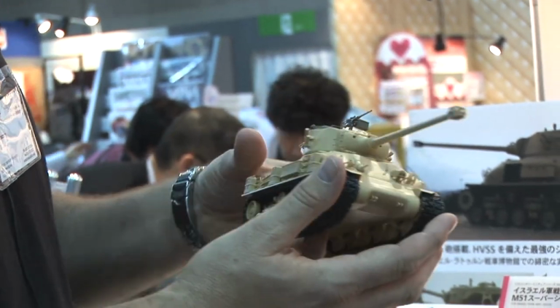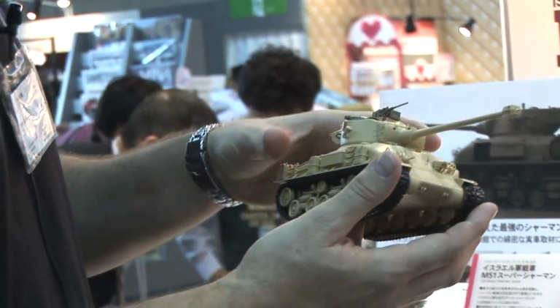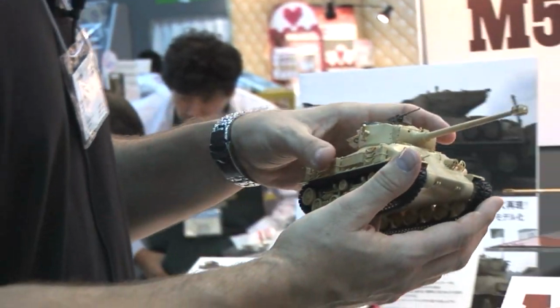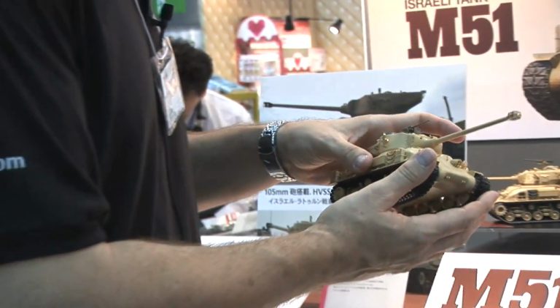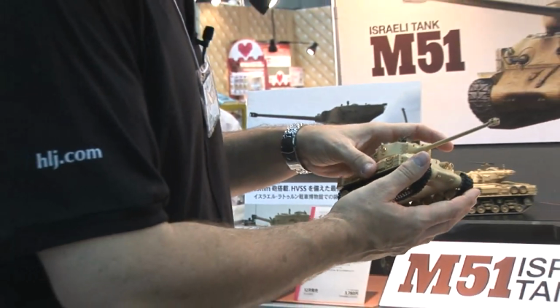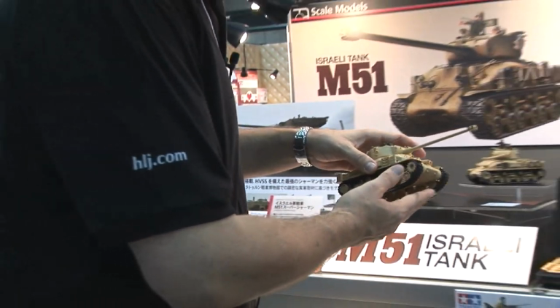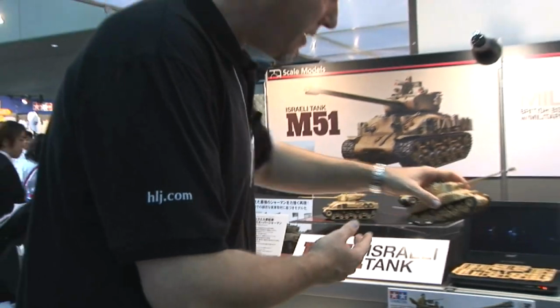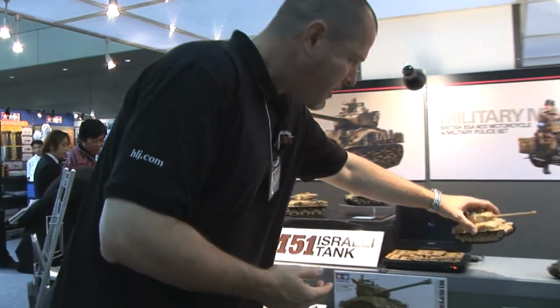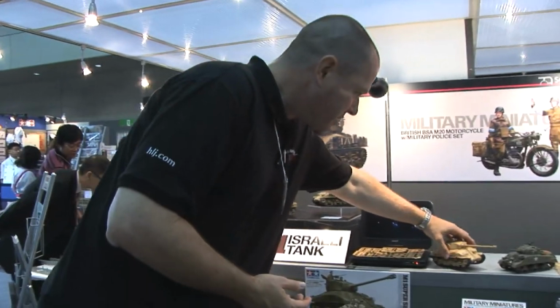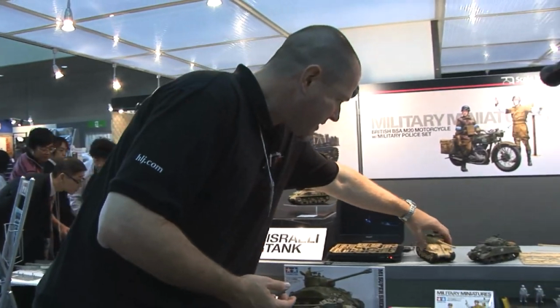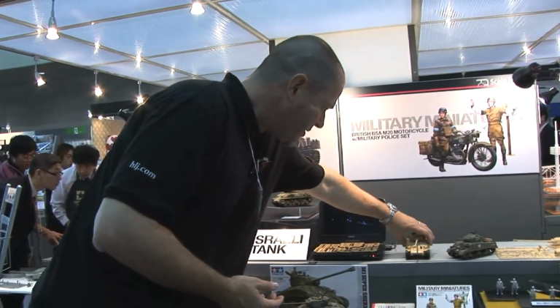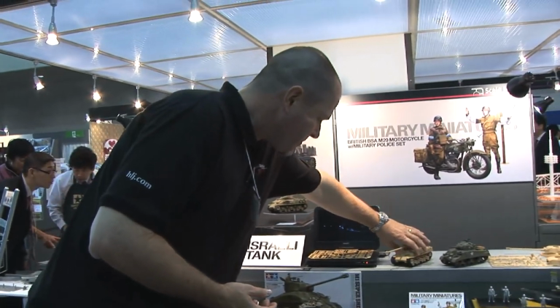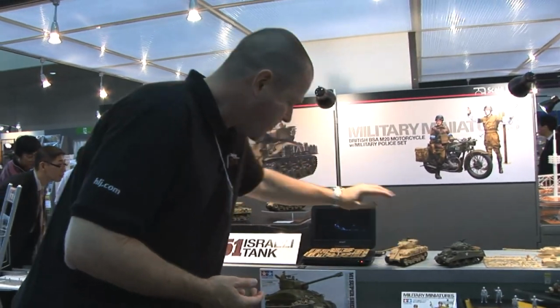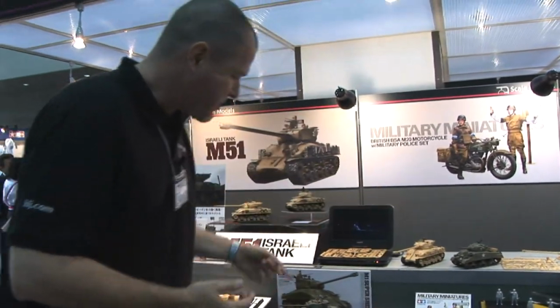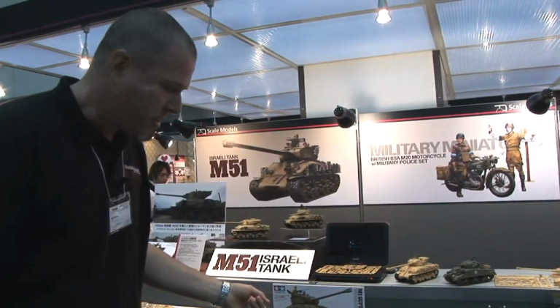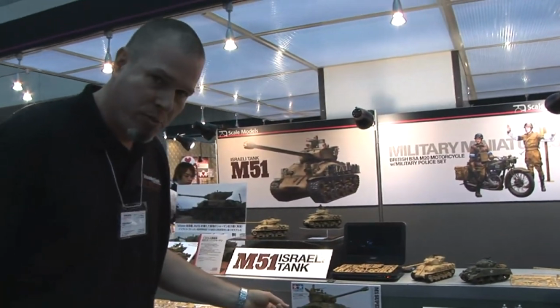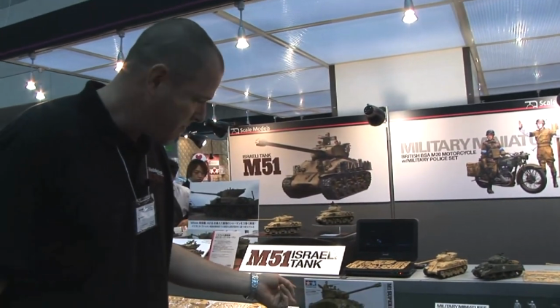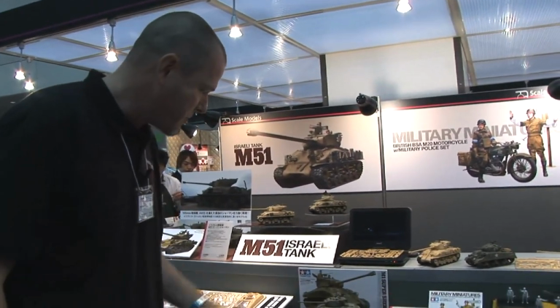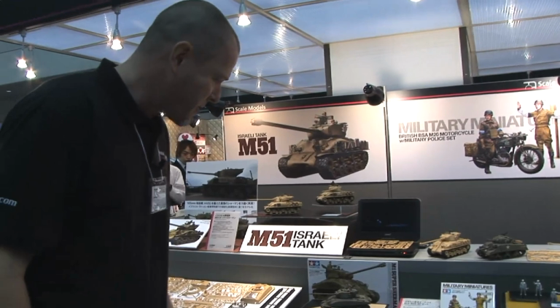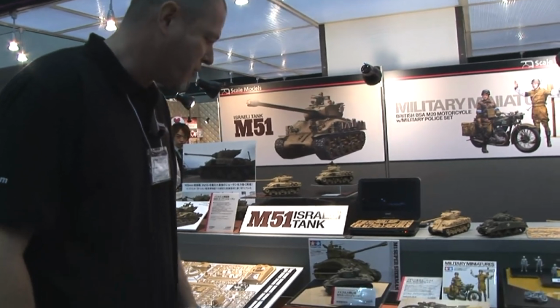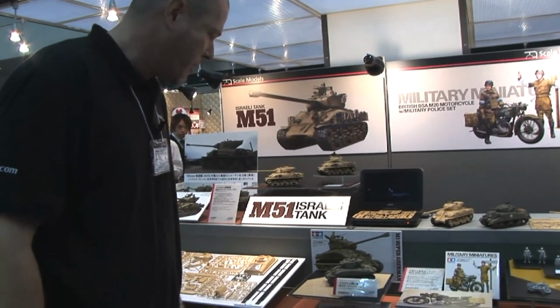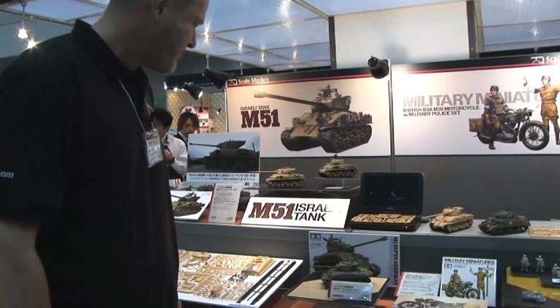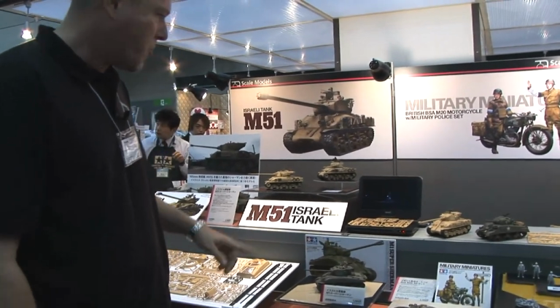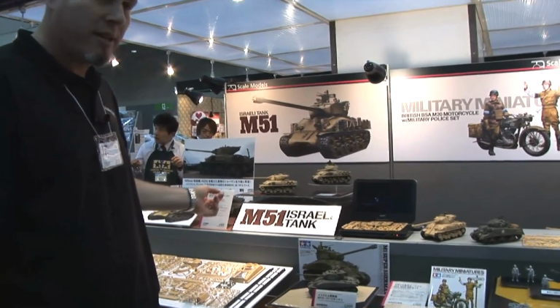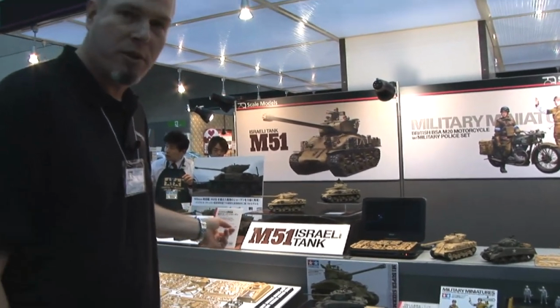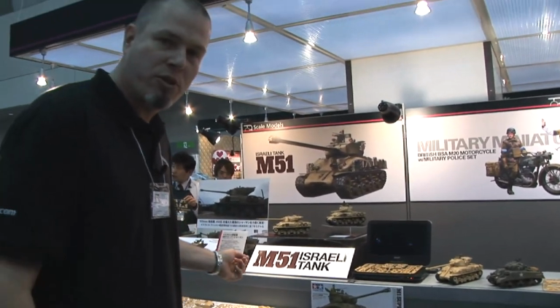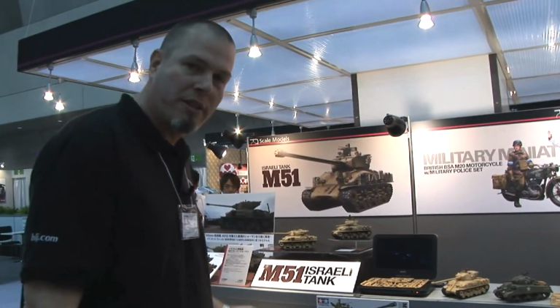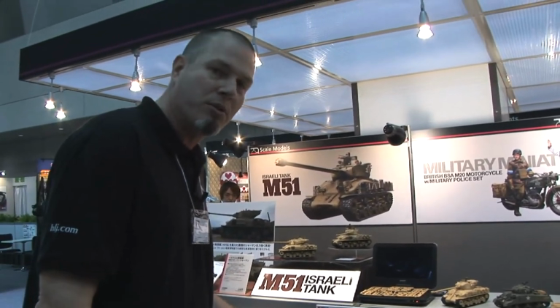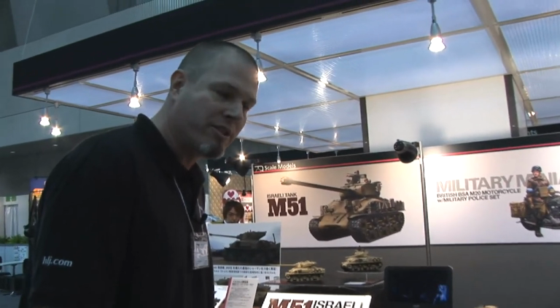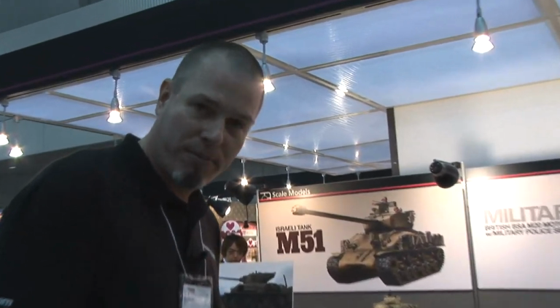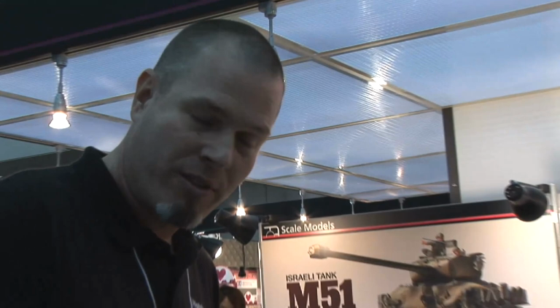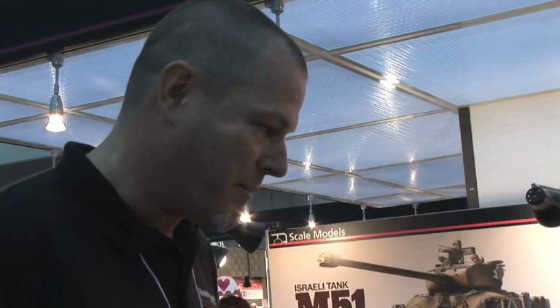Moving on down the row here a little bit — I'll put this guy back down. You can see that's the M1 Super Sherman, which has been out for a little while. By the way, the M51 Super Sherman will be available this December from Tamiya.